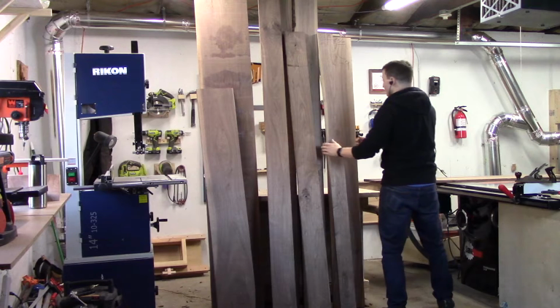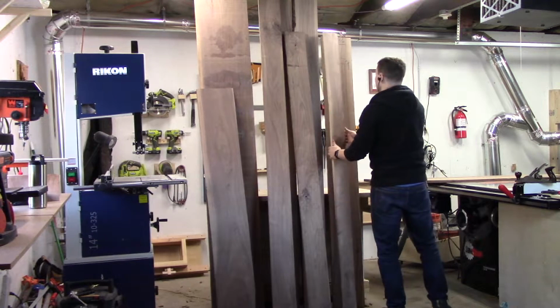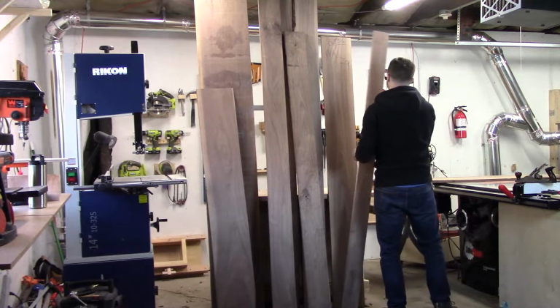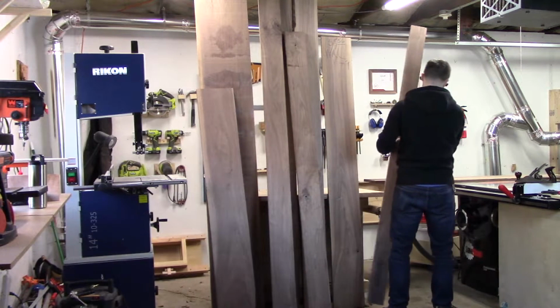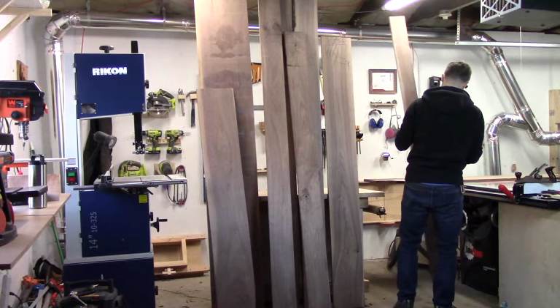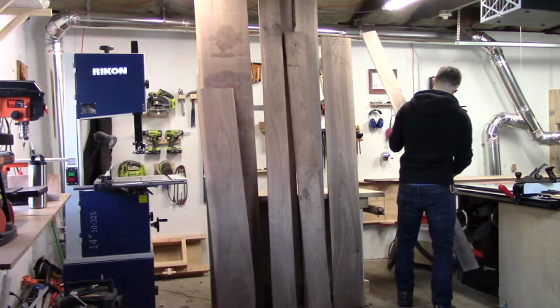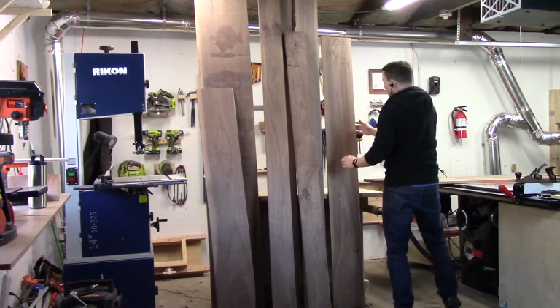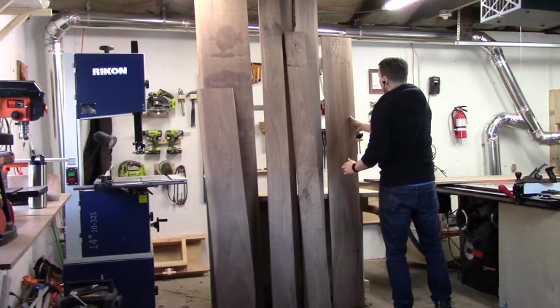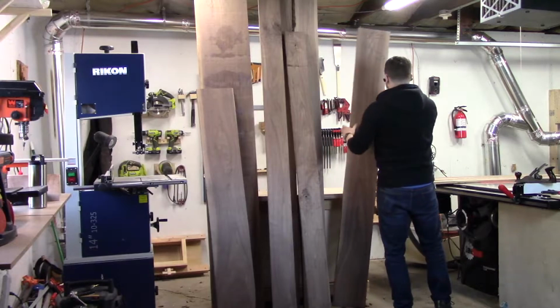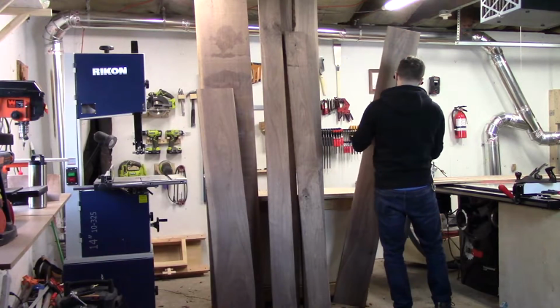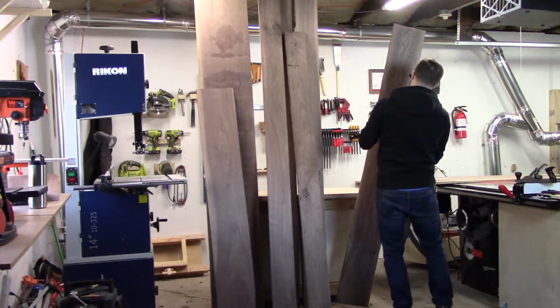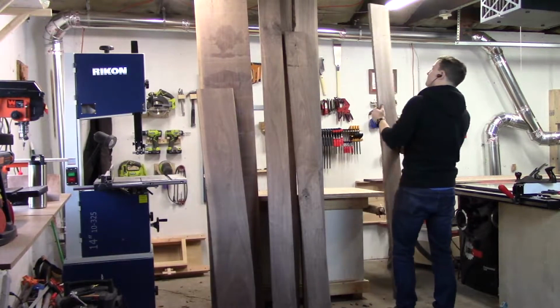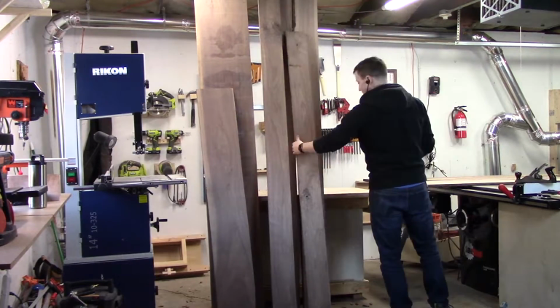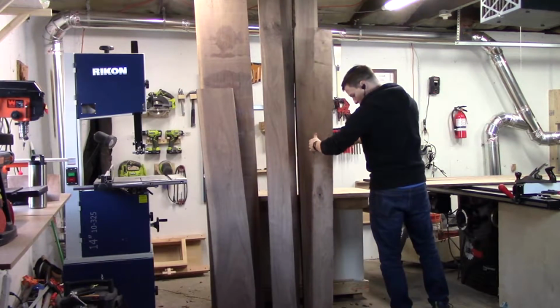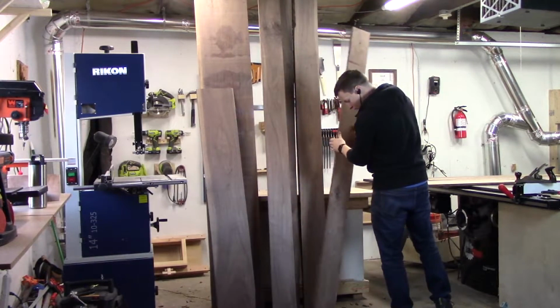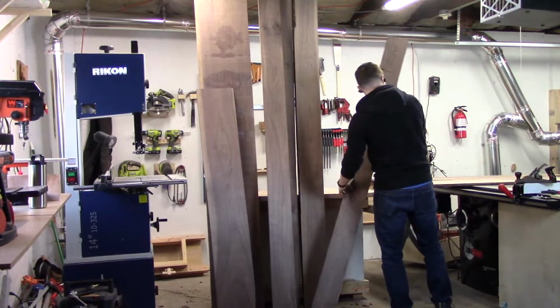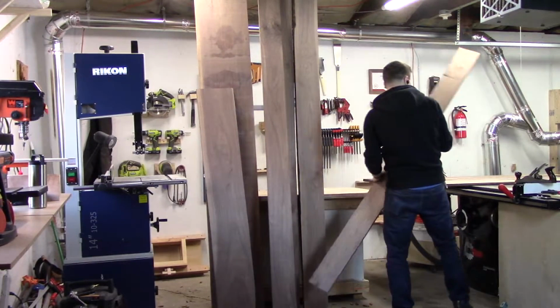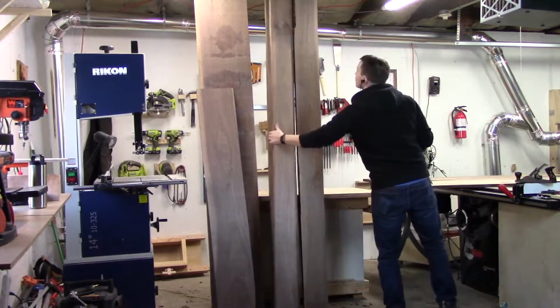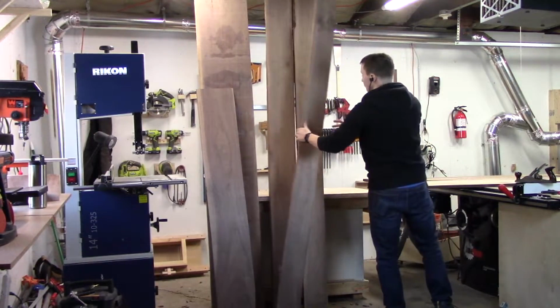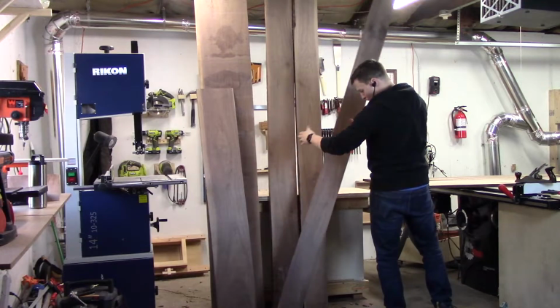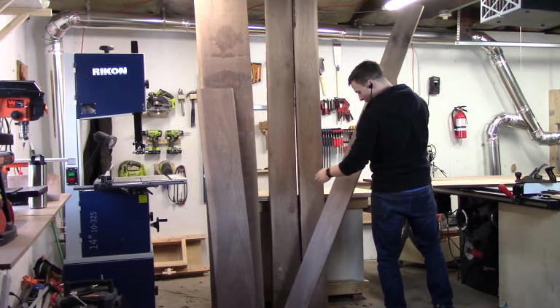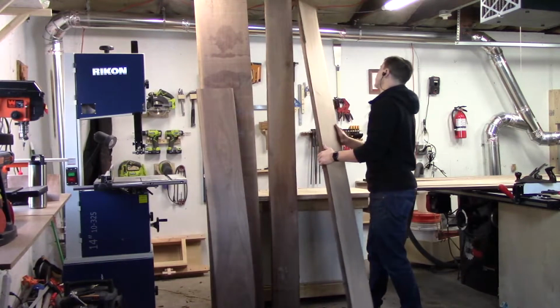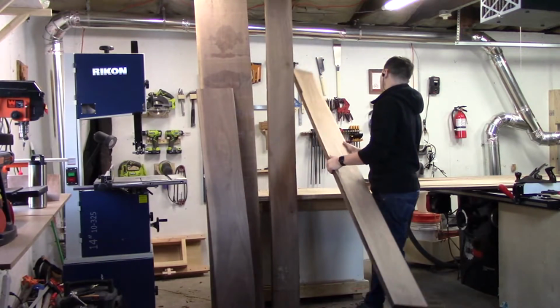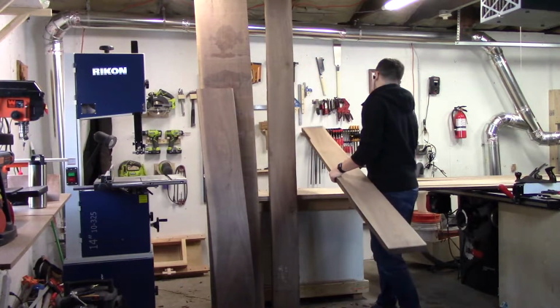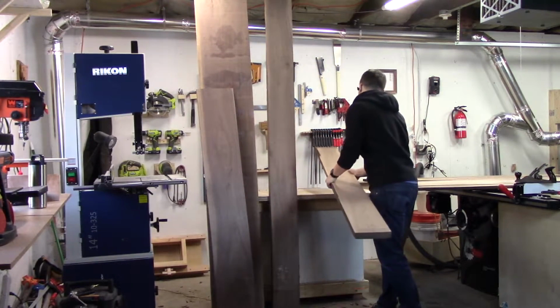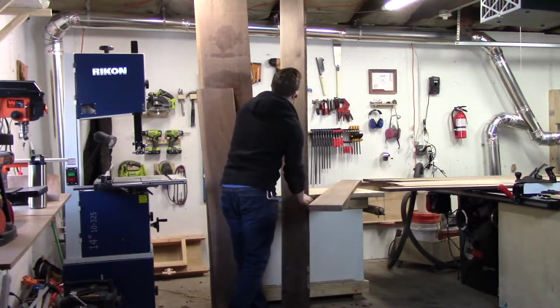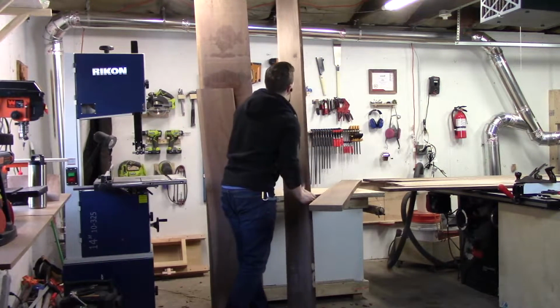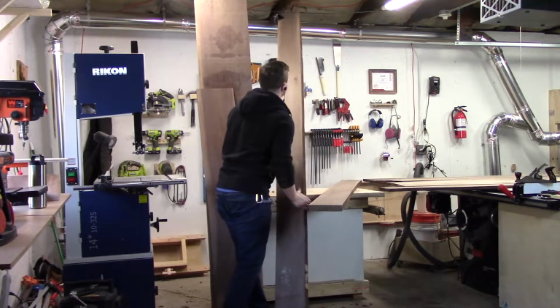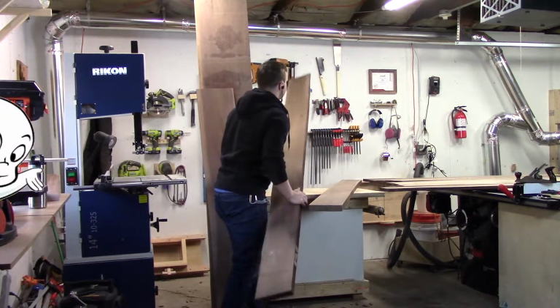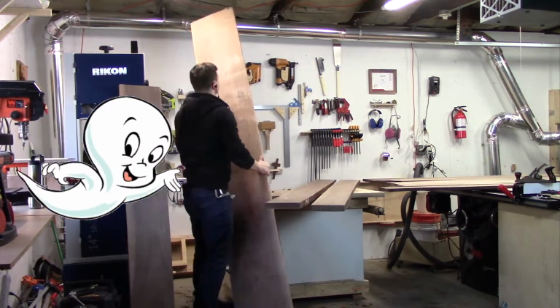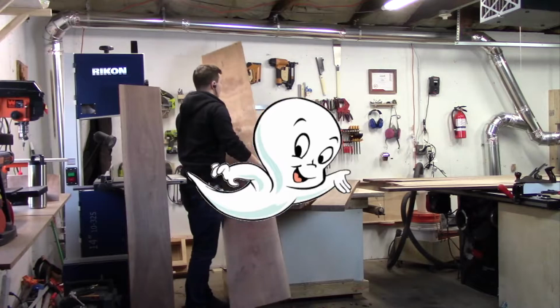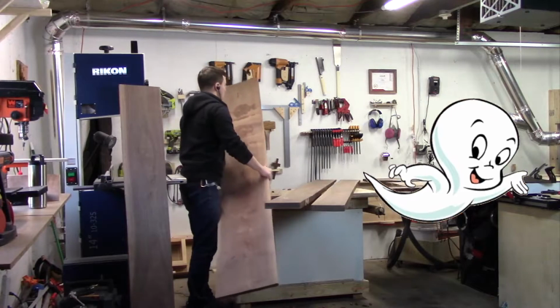Besides a few screws in the rail hardware, the bed is held together entirely with glue, primarily with mortise and tenon joints. The mattress company politely declined to sponsor this video, so I won't mention their name, but you can probably figure out who it is.